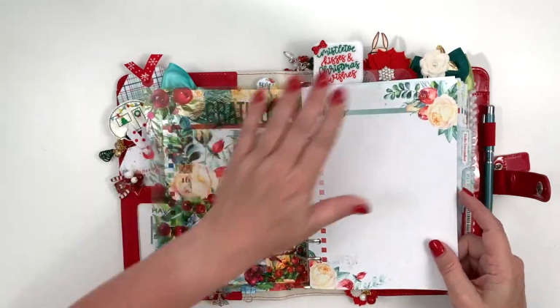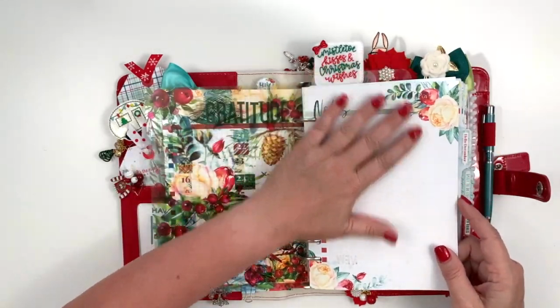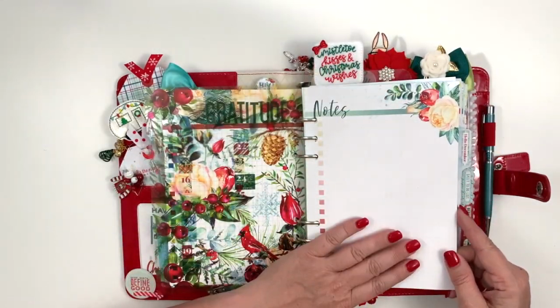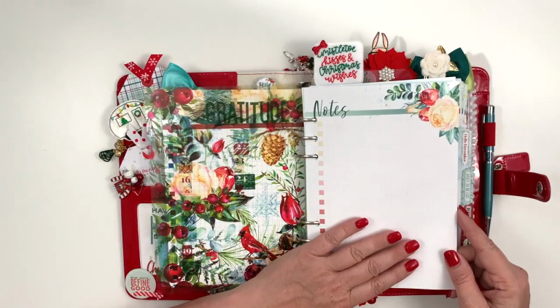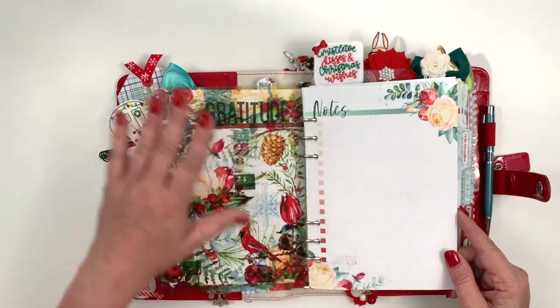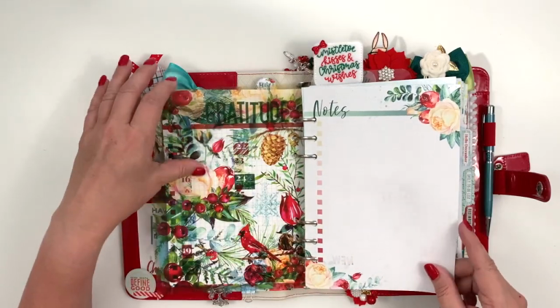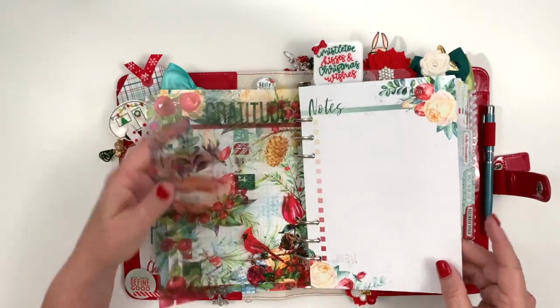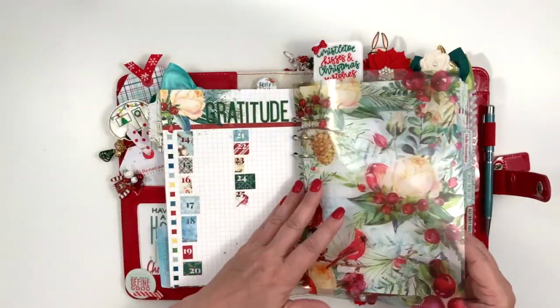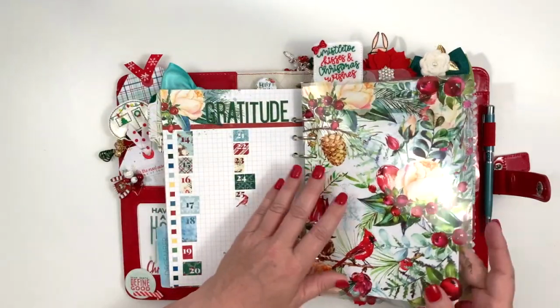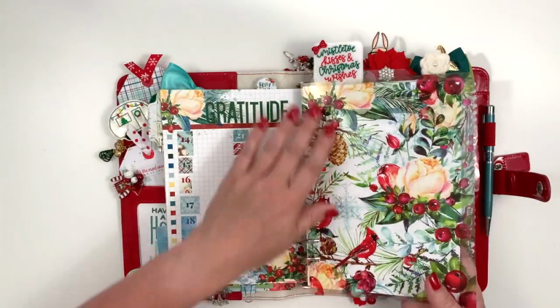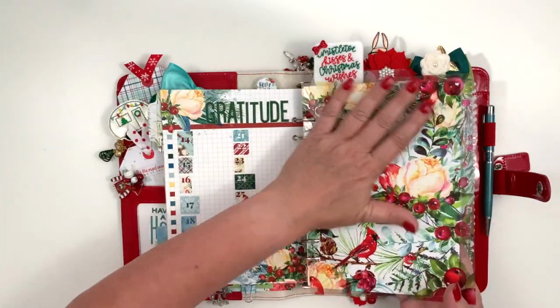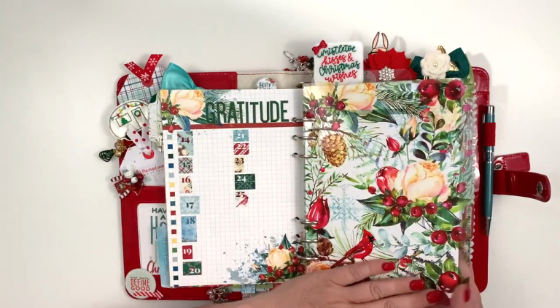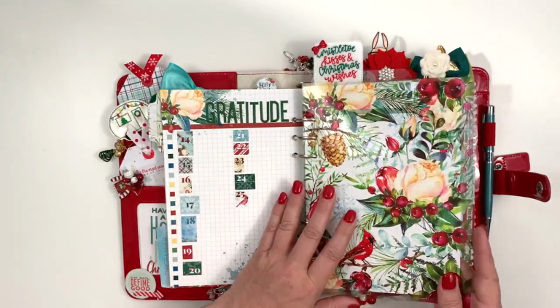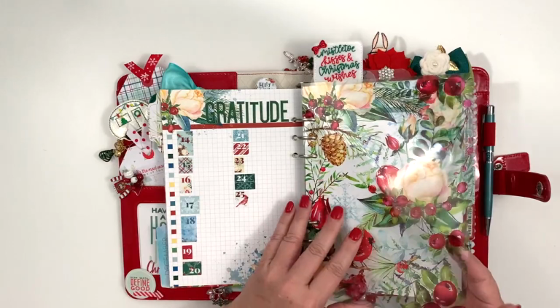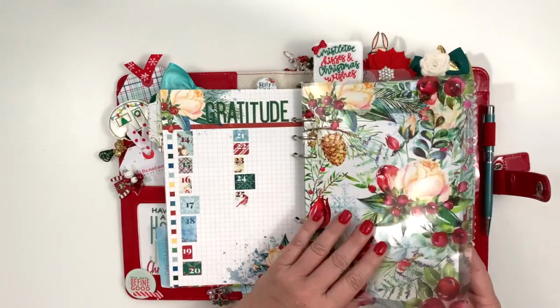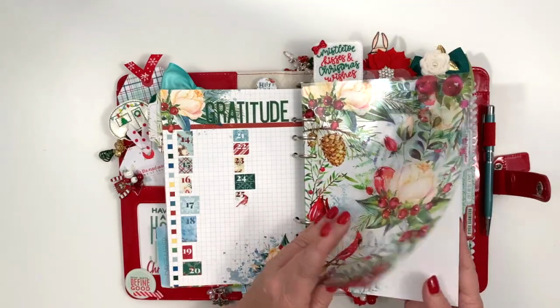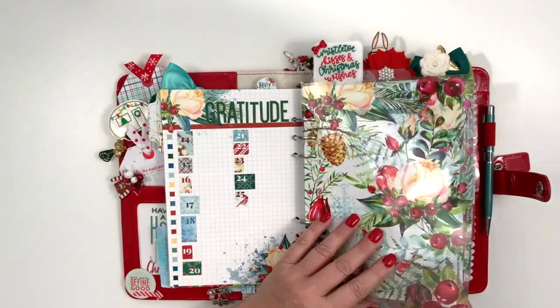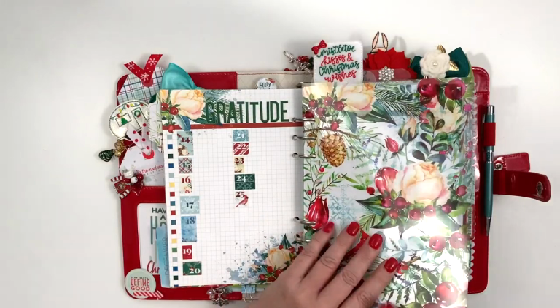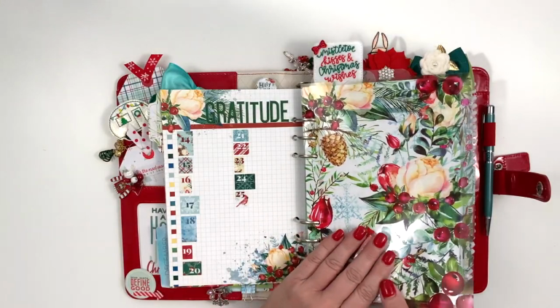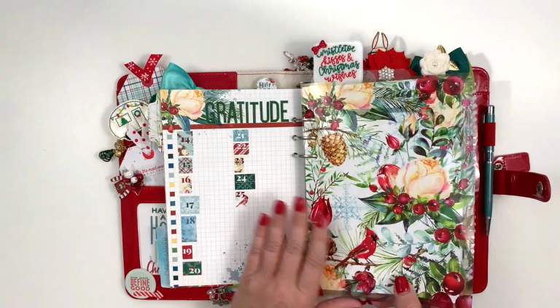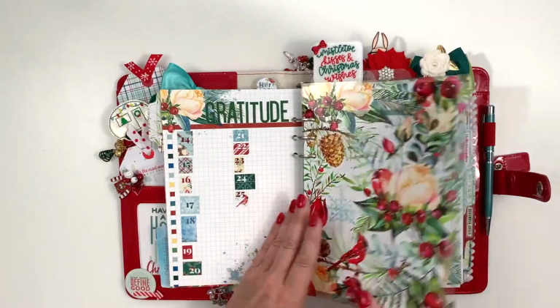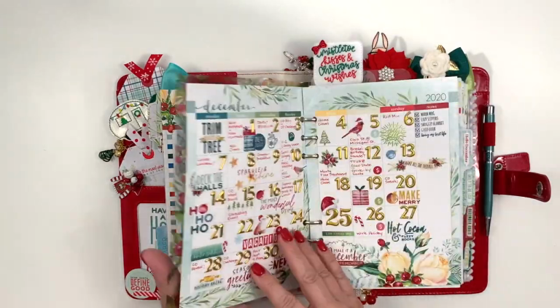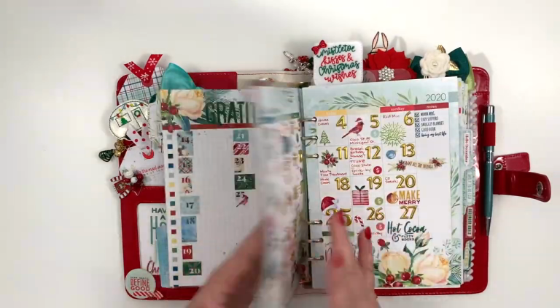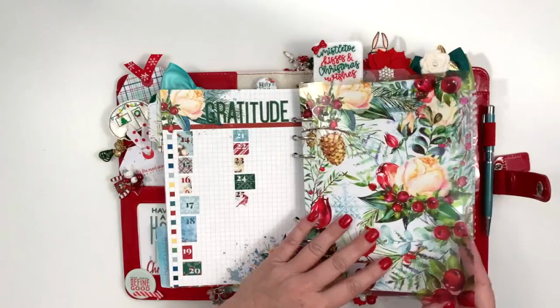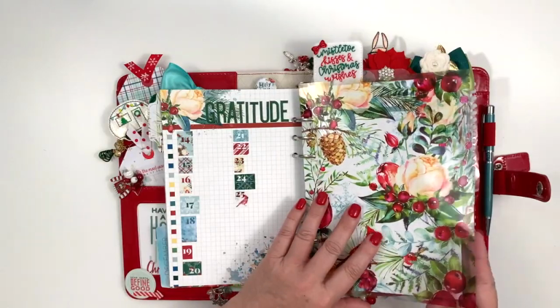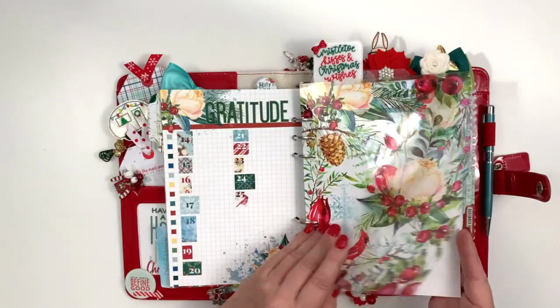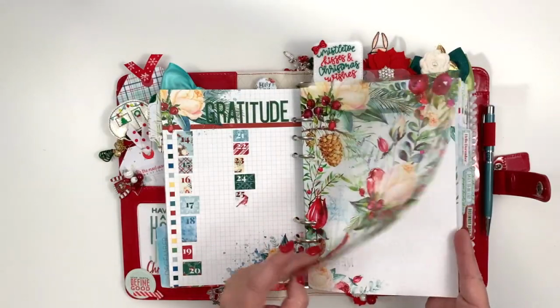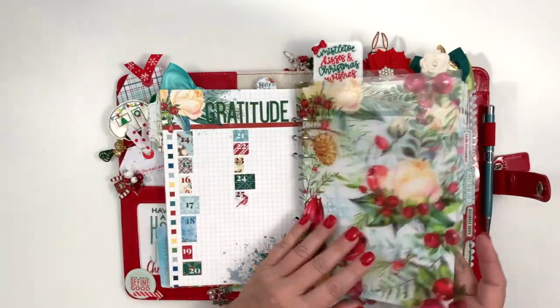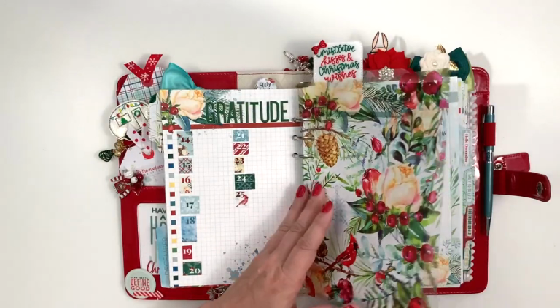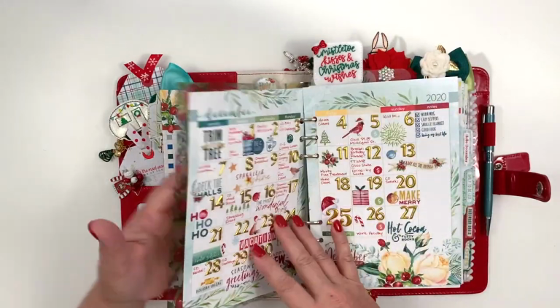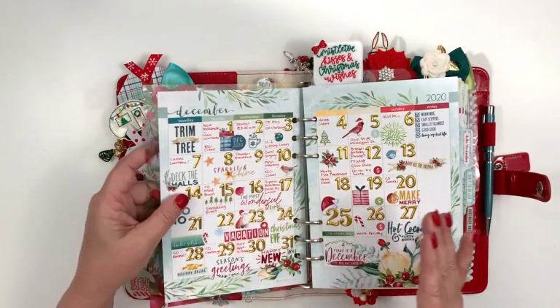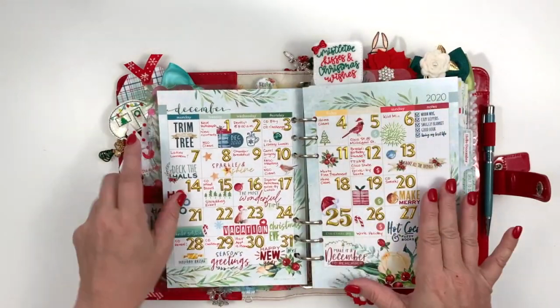This is where I put my prayers for the month. I haven't gotten any yet, but I also like that vellum going over it because it gets static electricity and sticks the pages together. That way, if I'm flipping through my planner, nobody sees my prayer page.